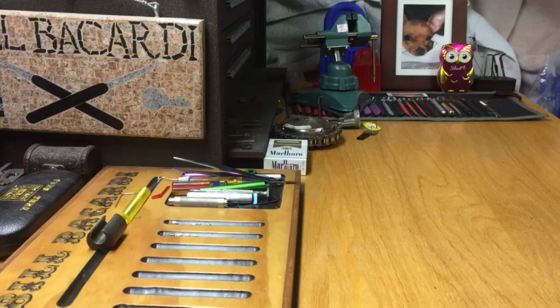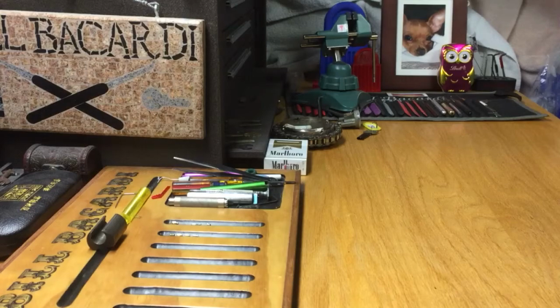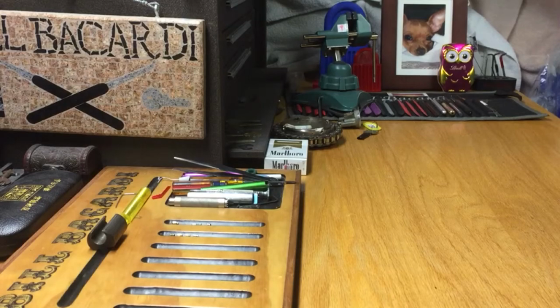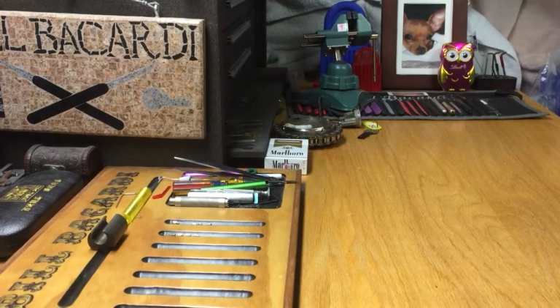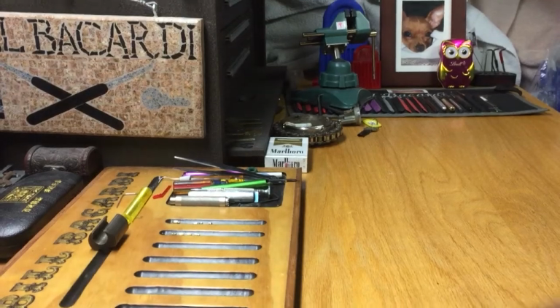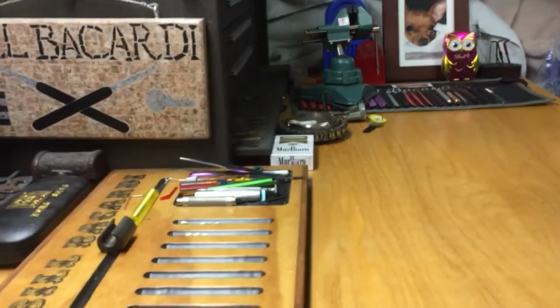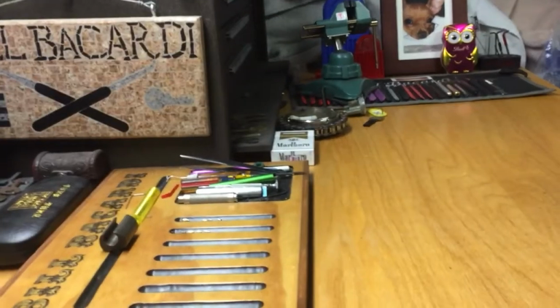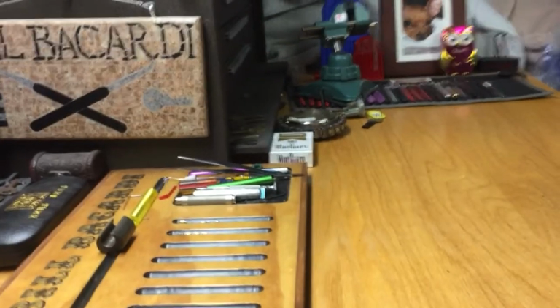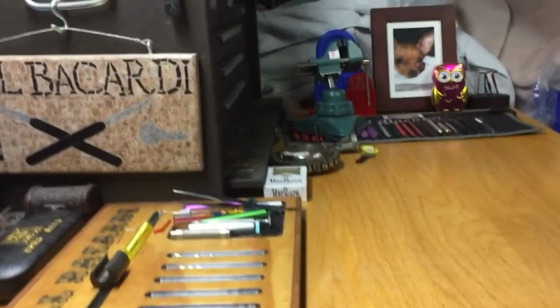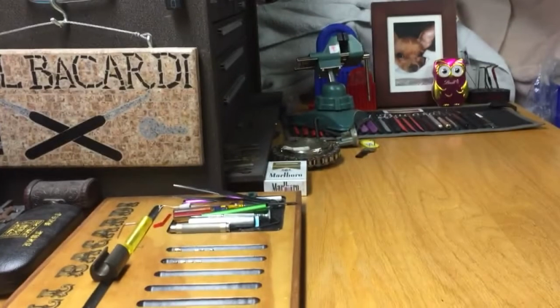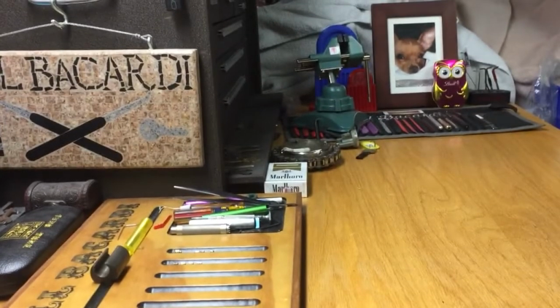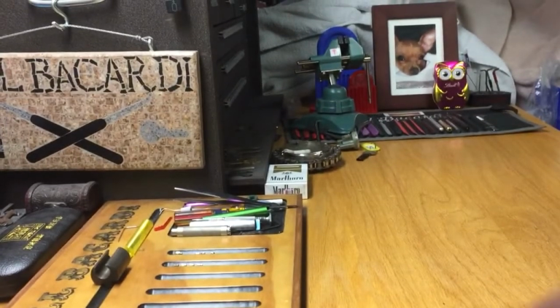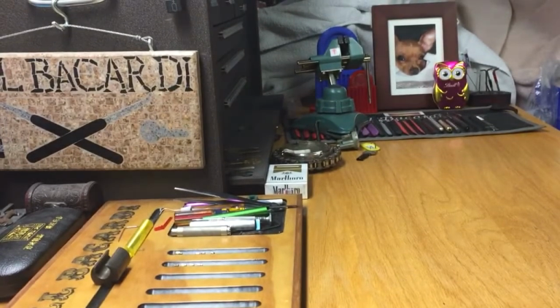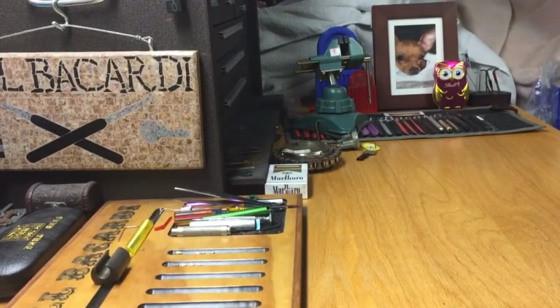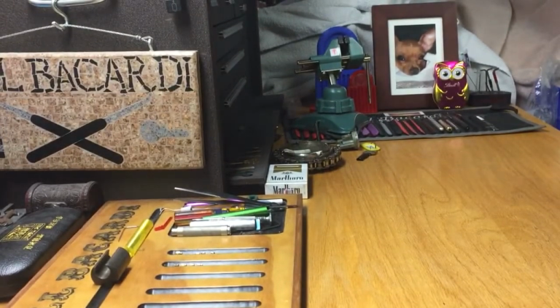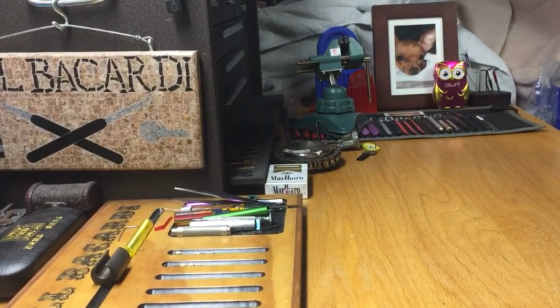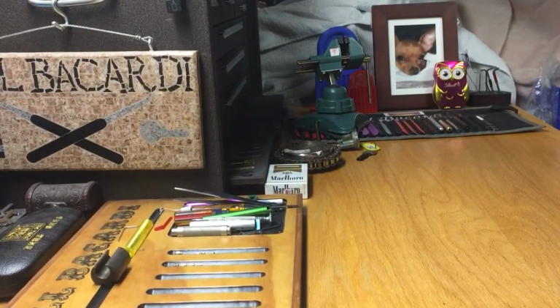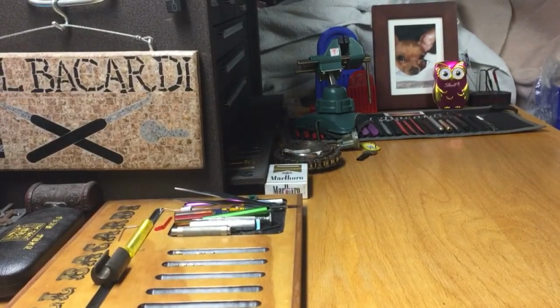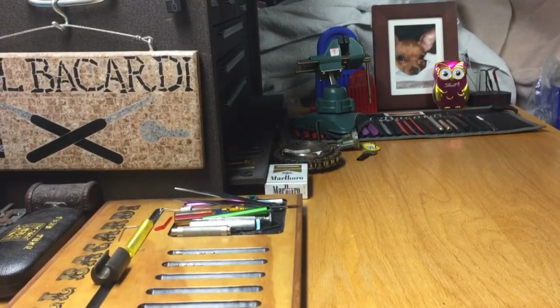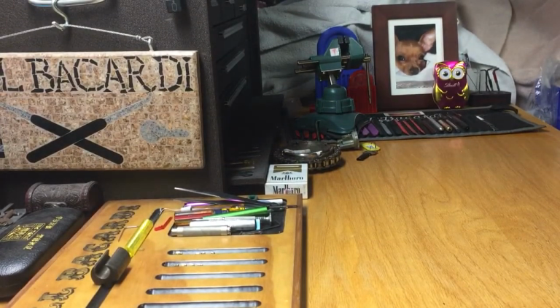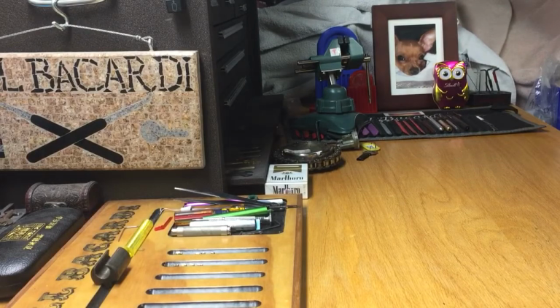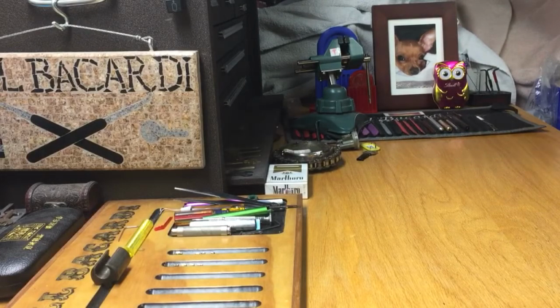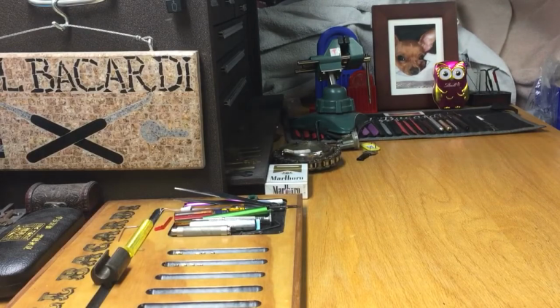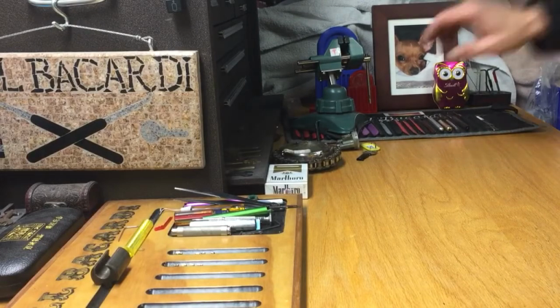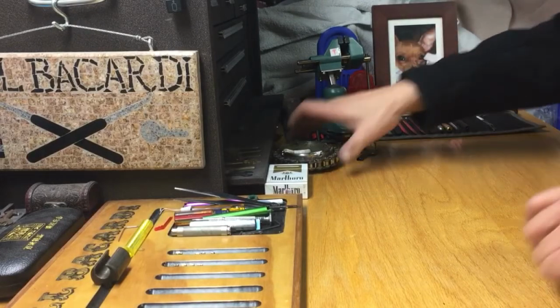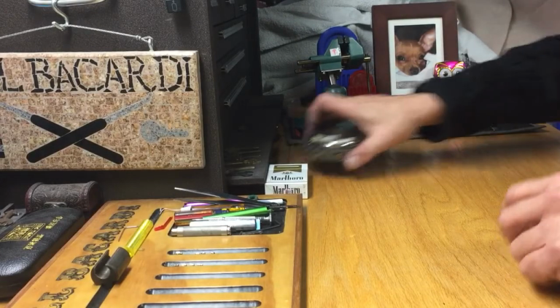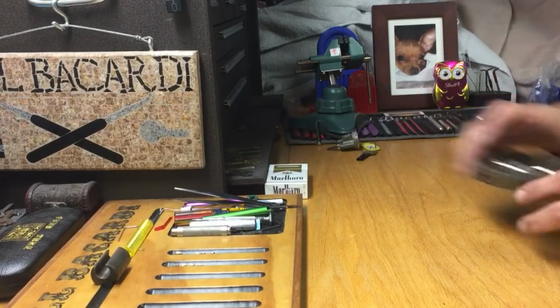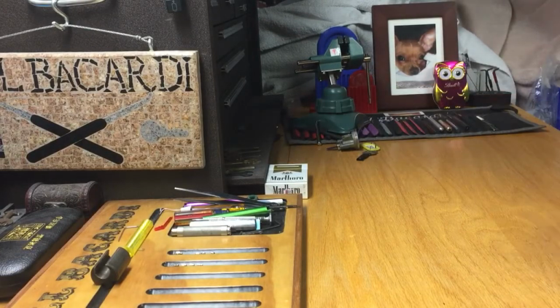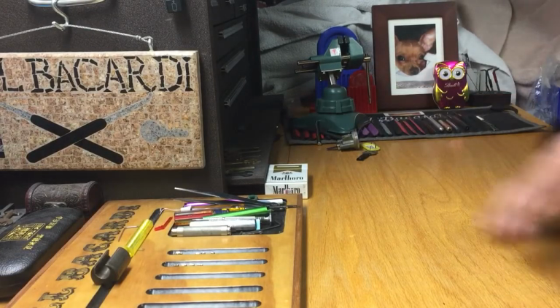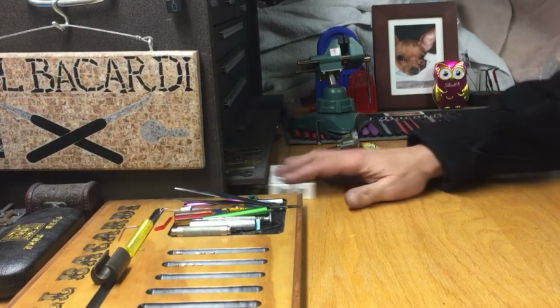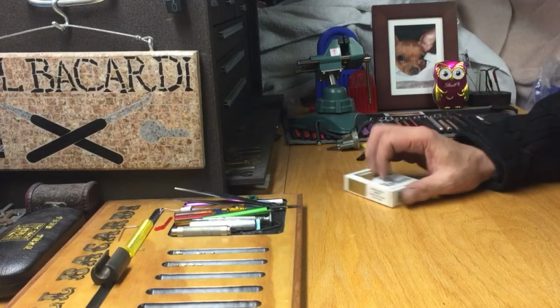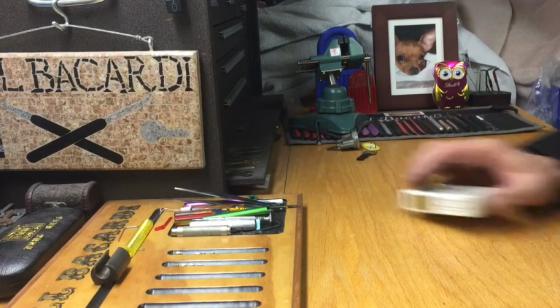Hello everyone, it's Bill Bacardi. We're gonna square this up a little bit. Hopefully everybody's well. It's just a little while later.